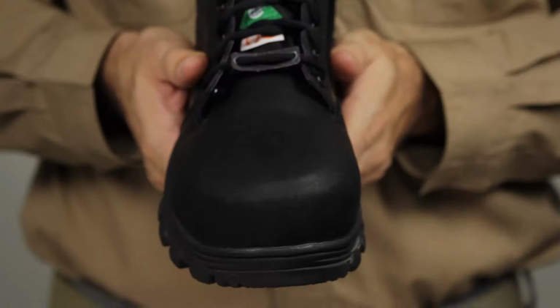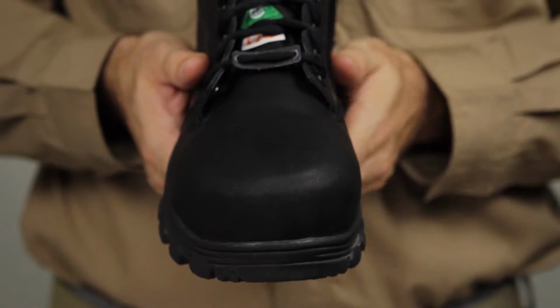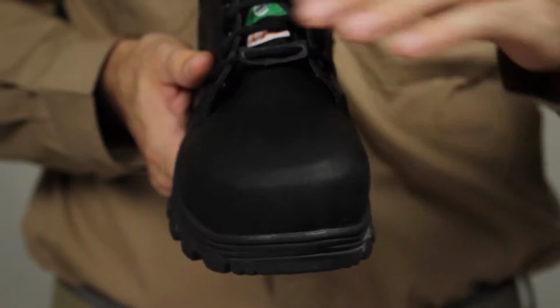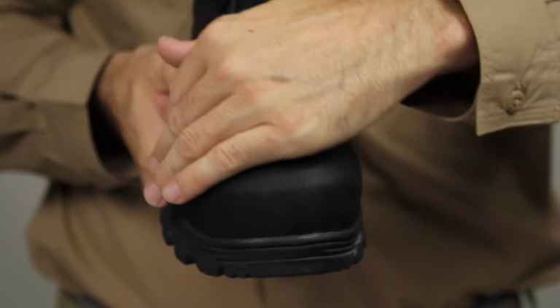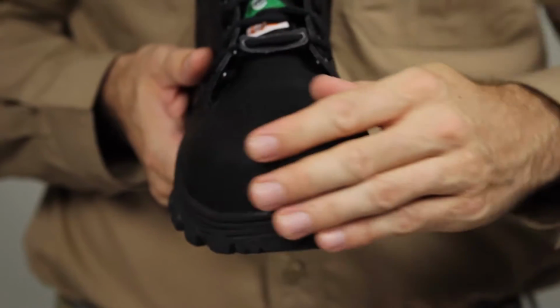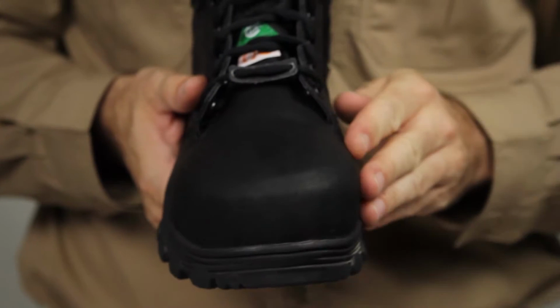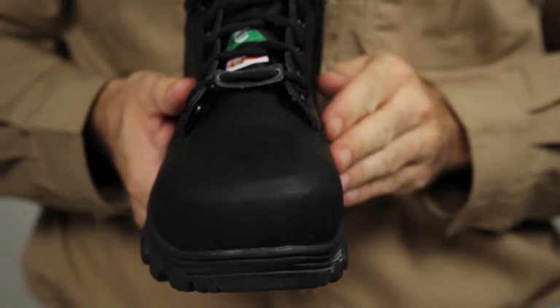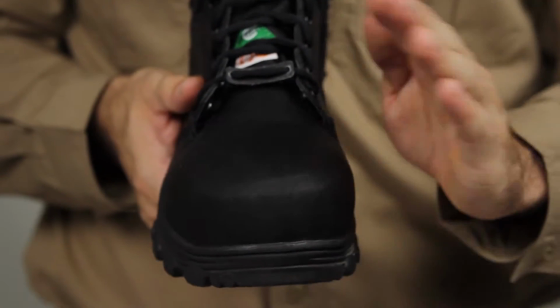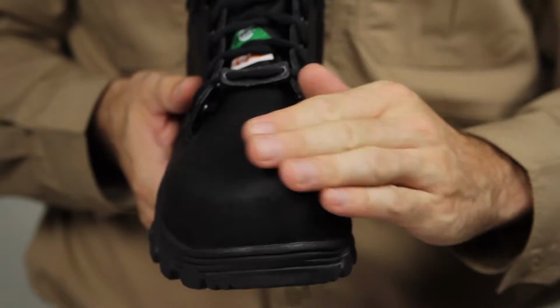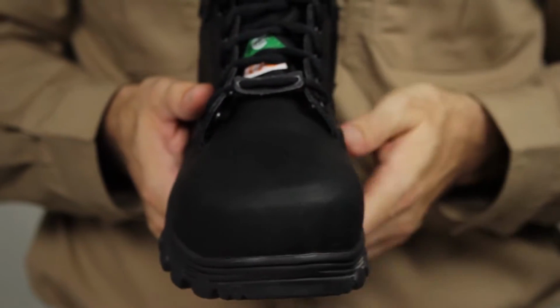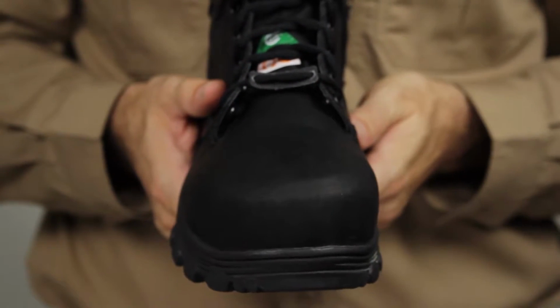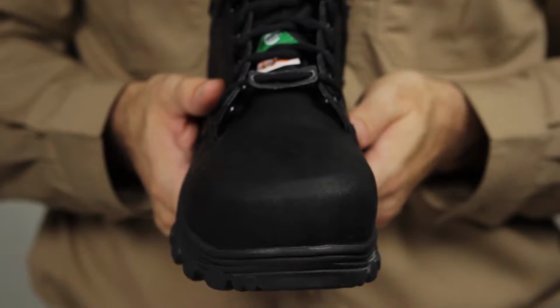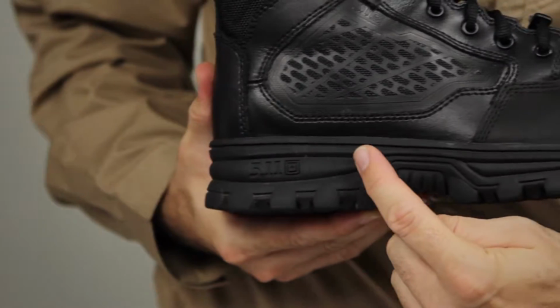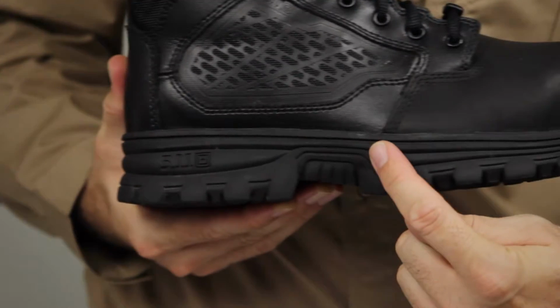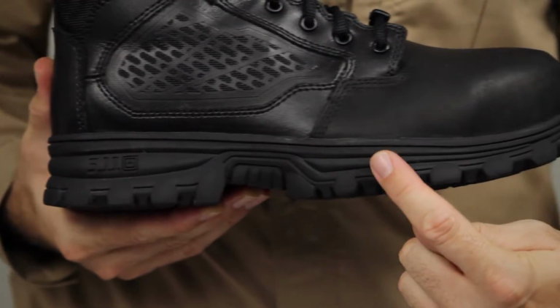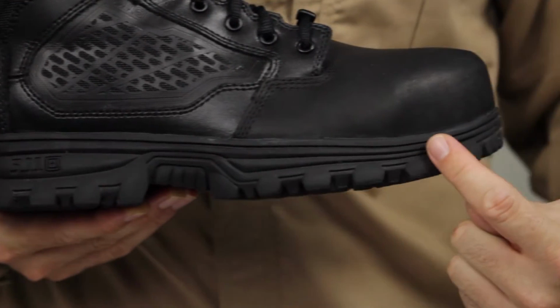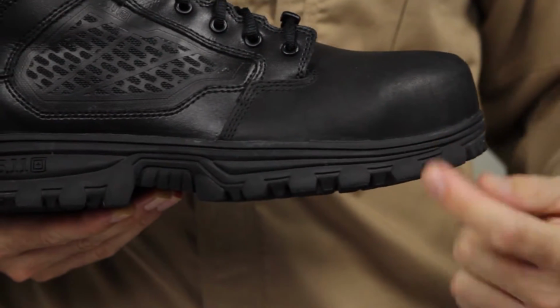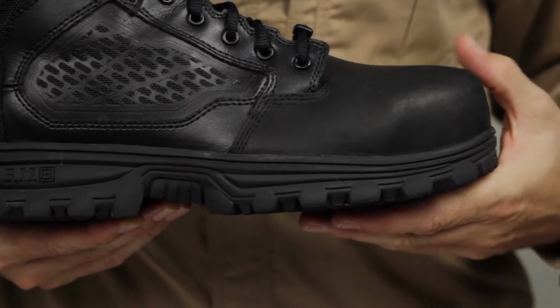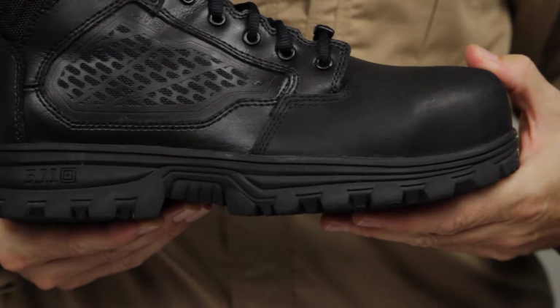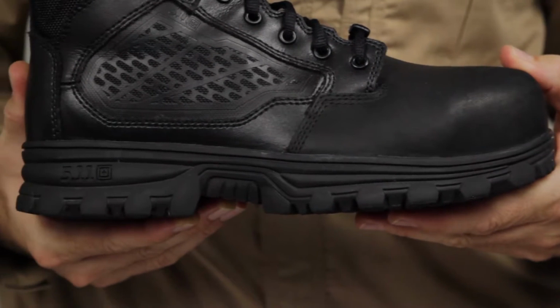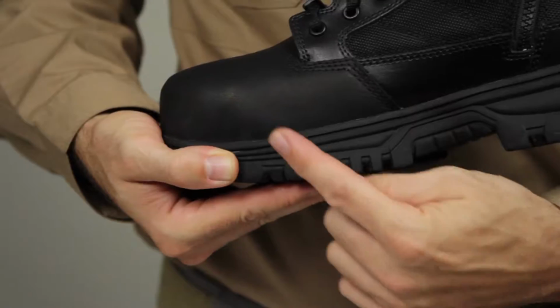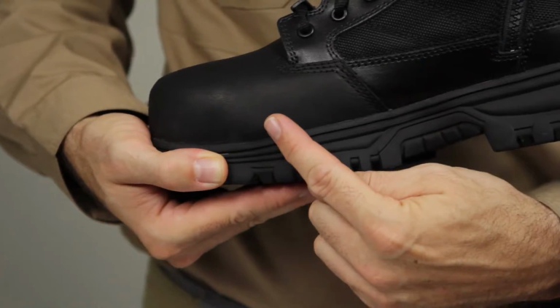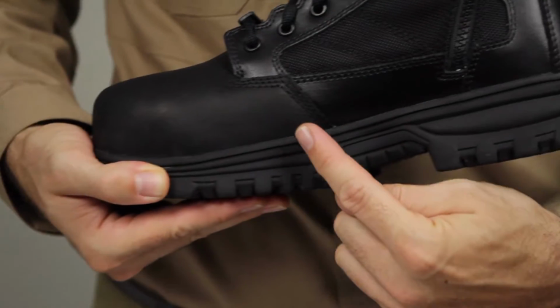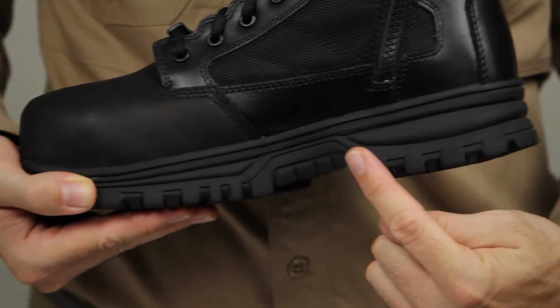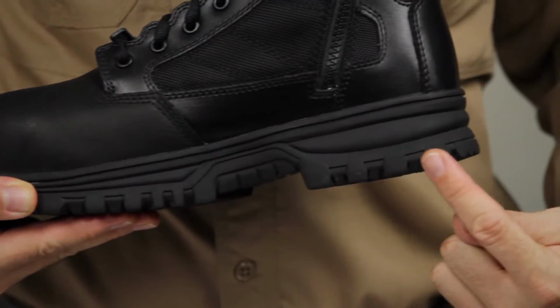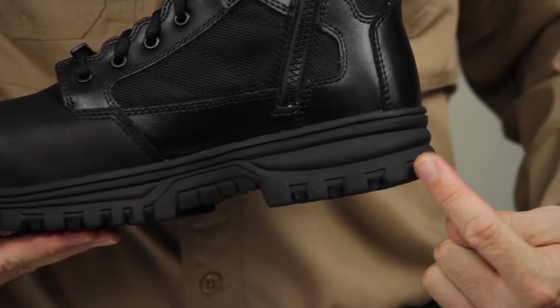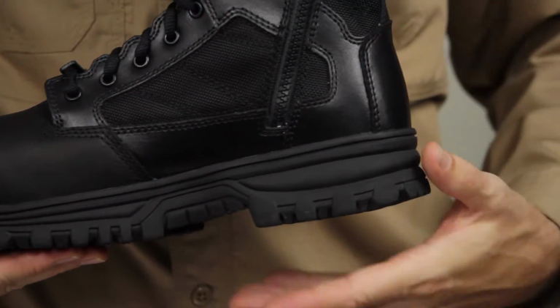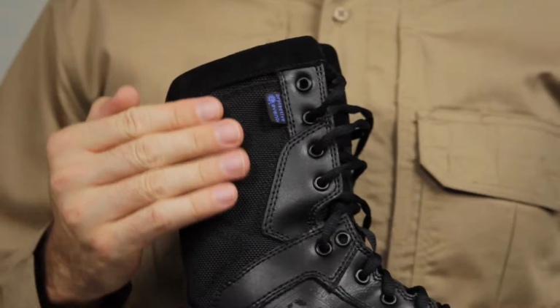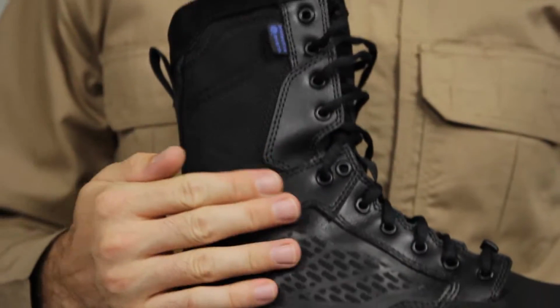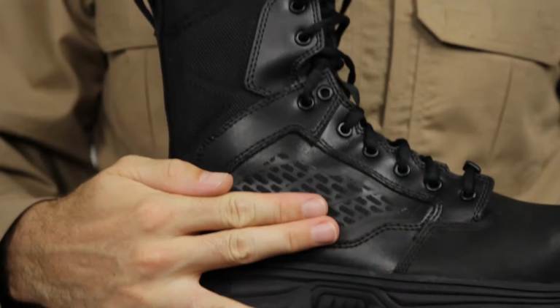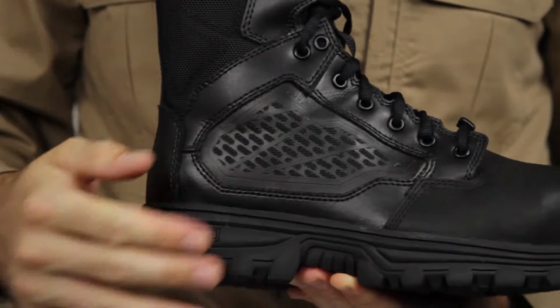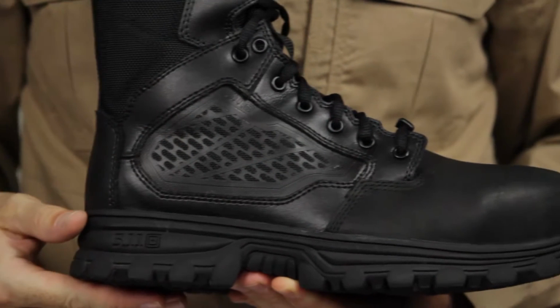The puncture-resistant frame and composite safety toe guard against the elements. There's a cemented and stitched EVO cup sole, a full-length EVA midsole, and a nylon shank provide absolute durability and stability.